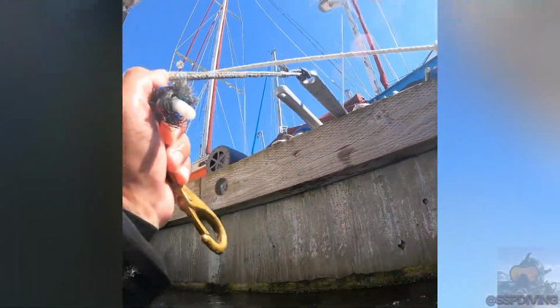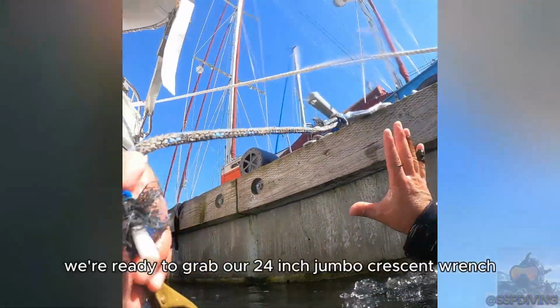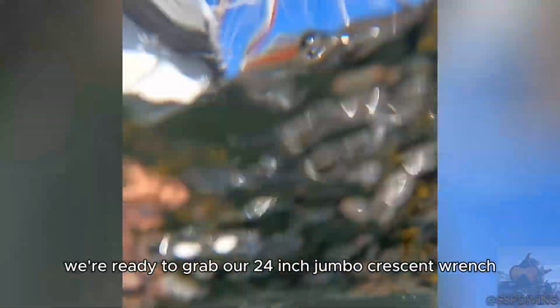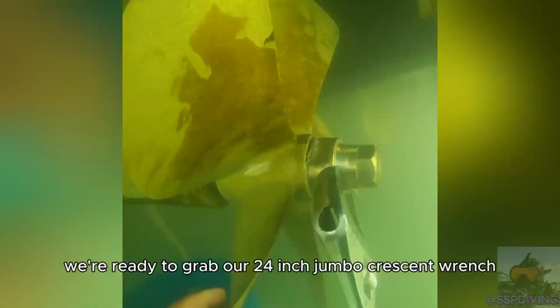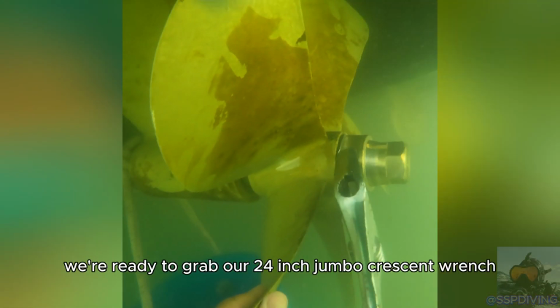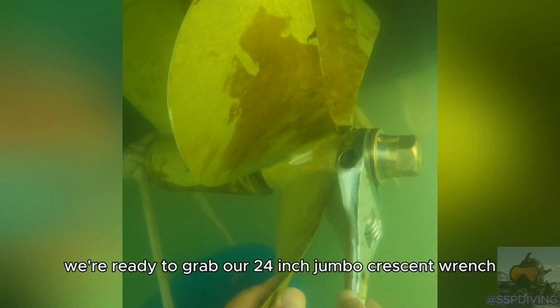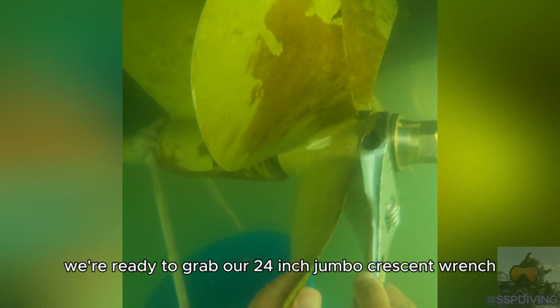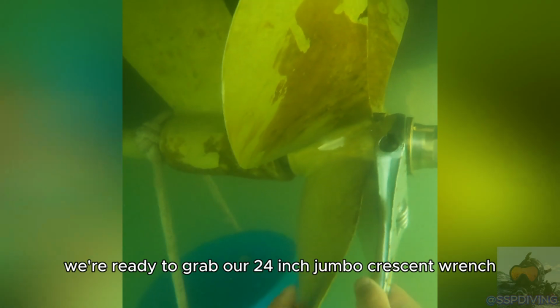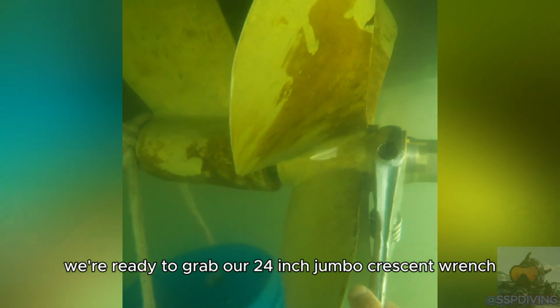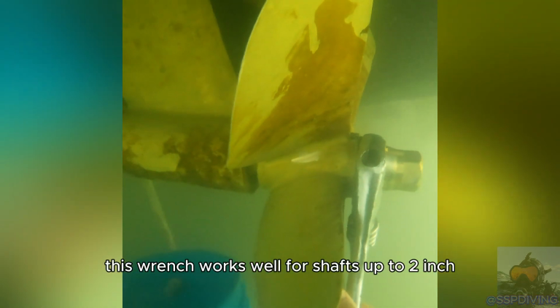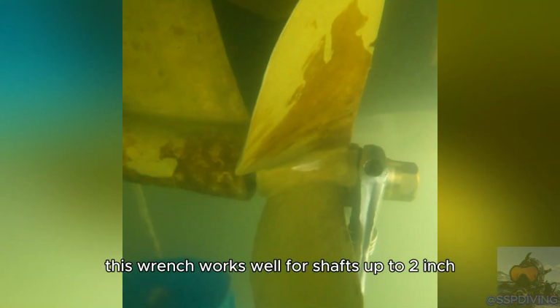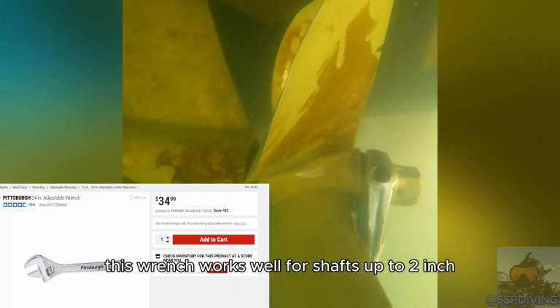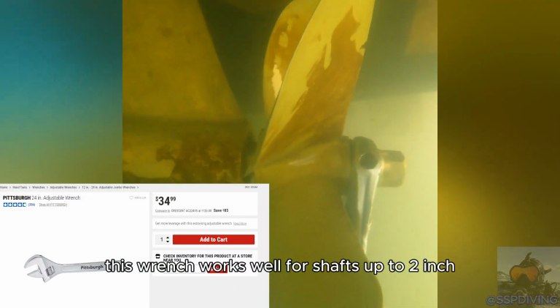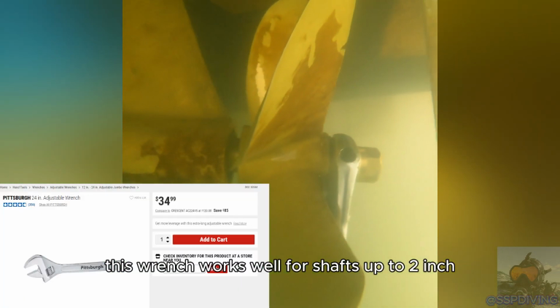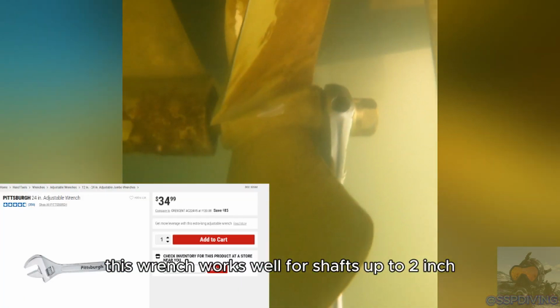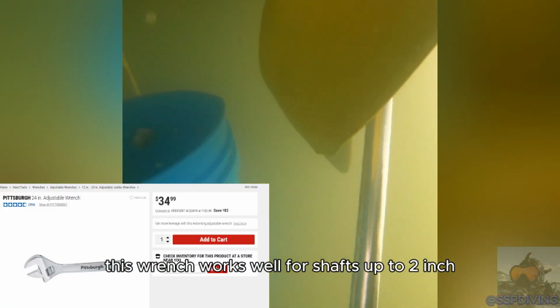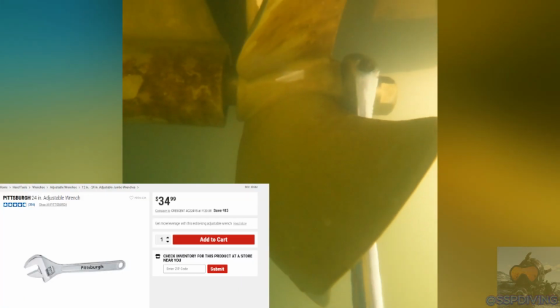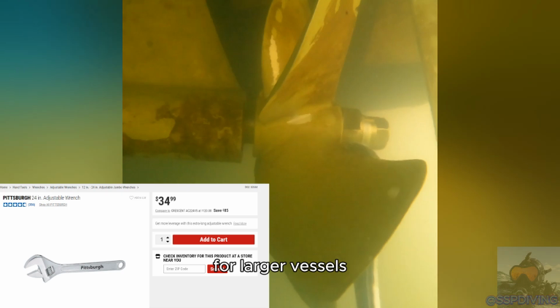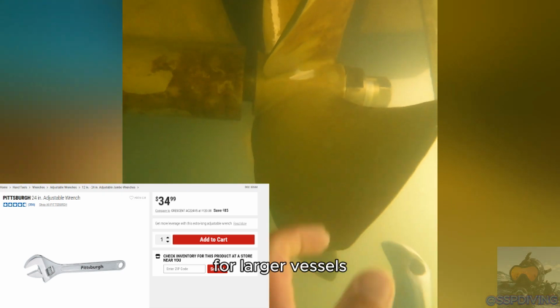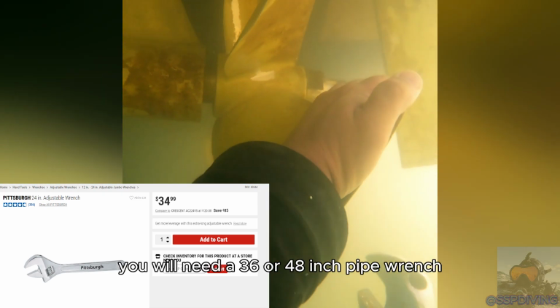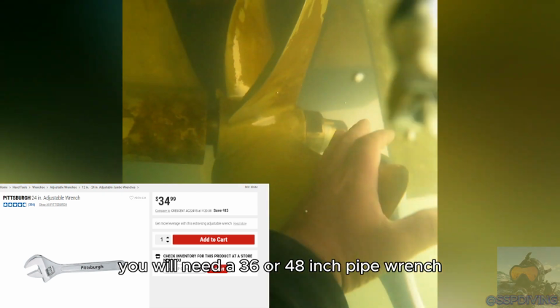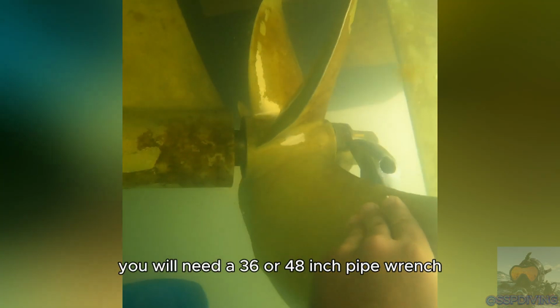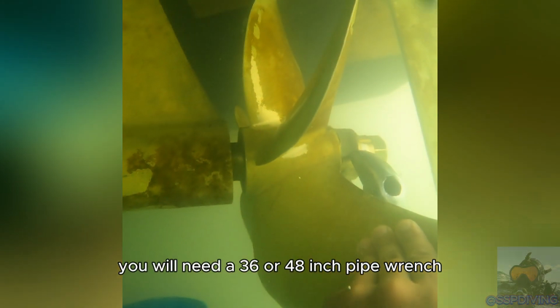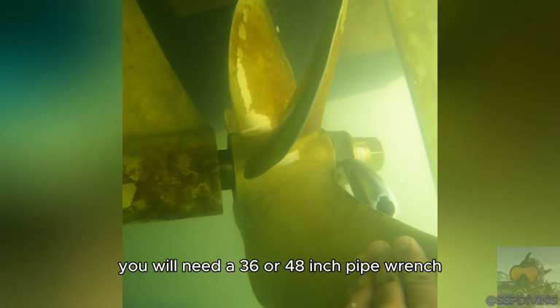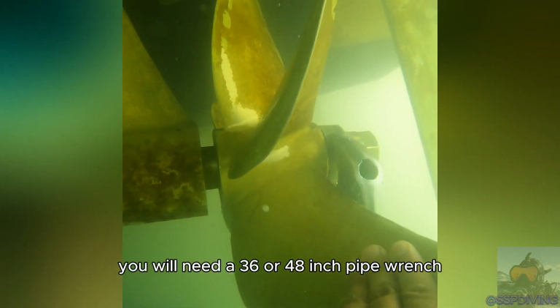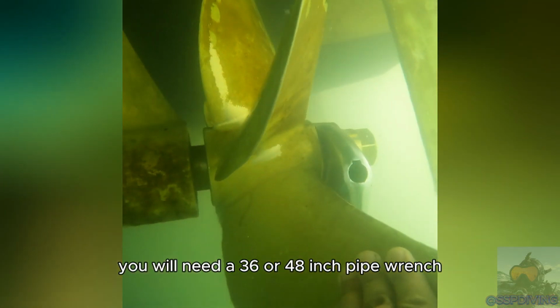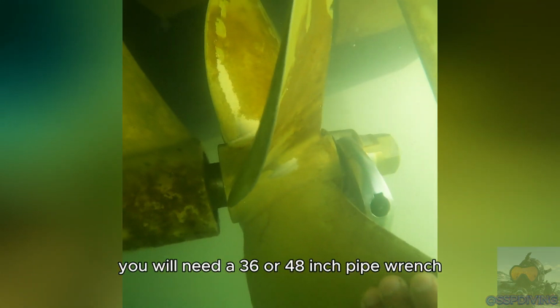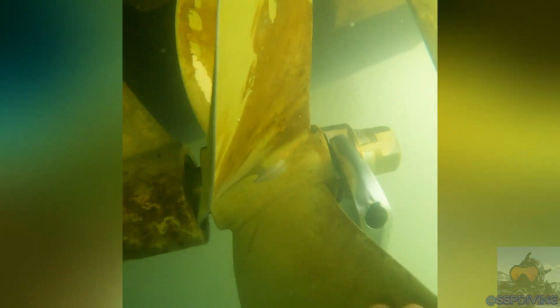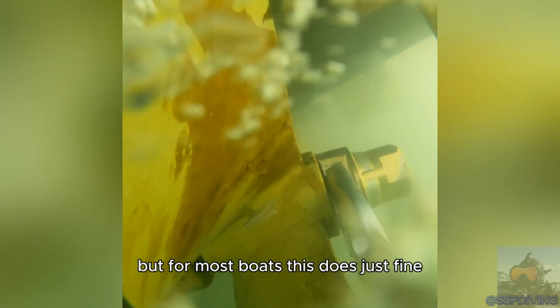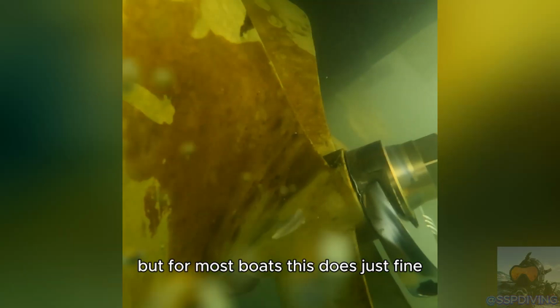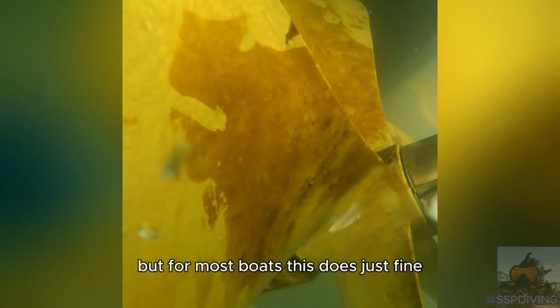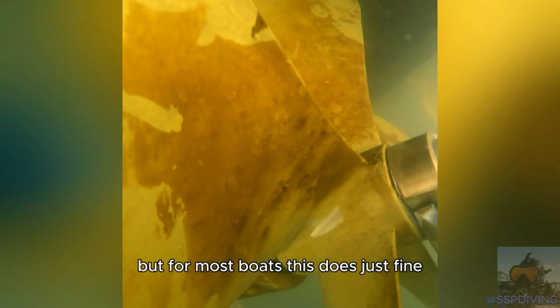Now we're ready to grab our 24-inch jumbo crescent wrench. This wrench works well for shafts up to 2 inch. For larger vessels you will need a 36 or 48-inch pipe wrench, but for most boats this does just fine.